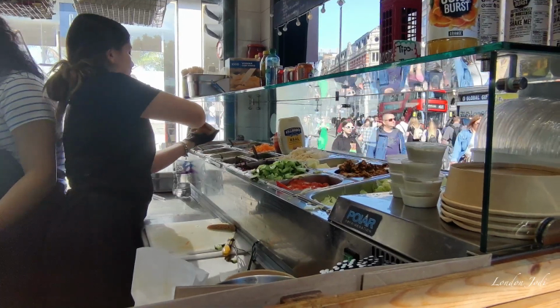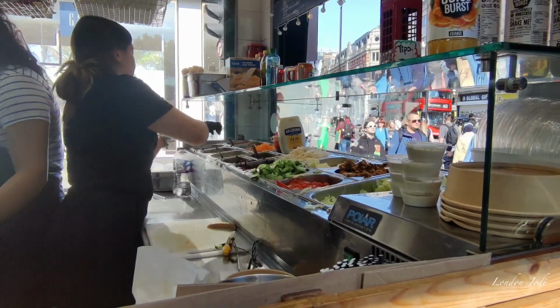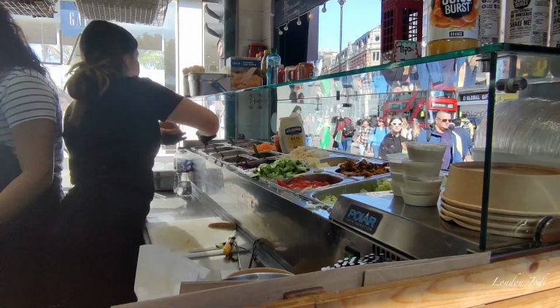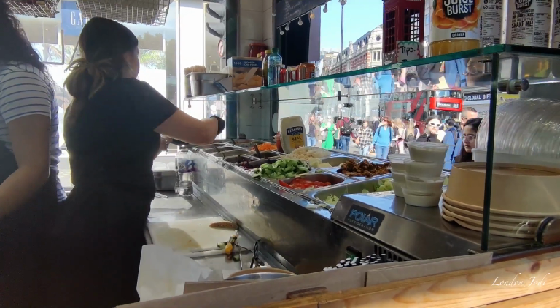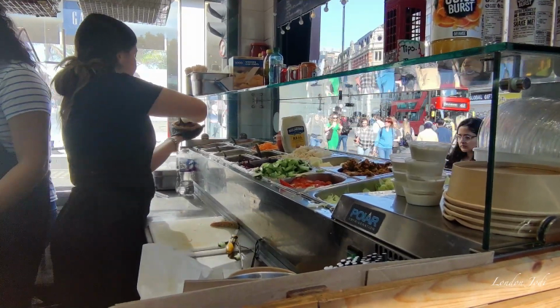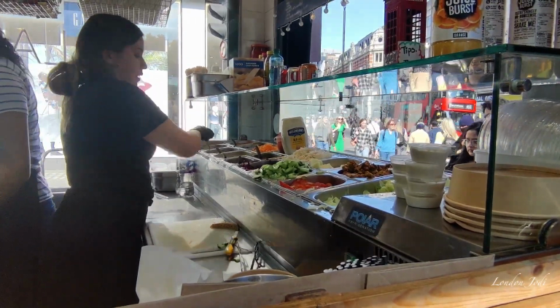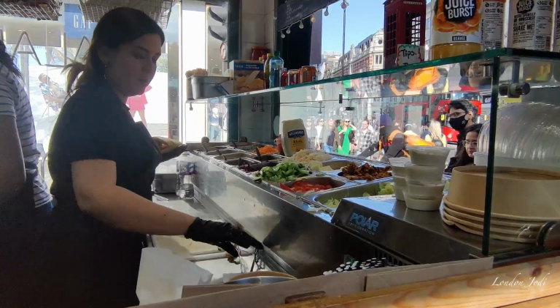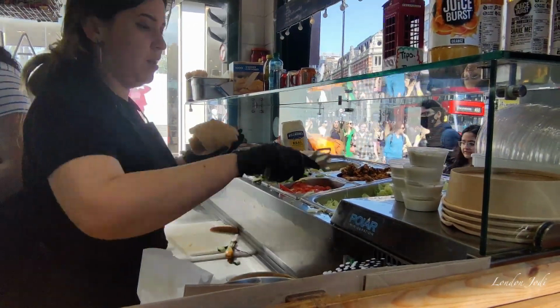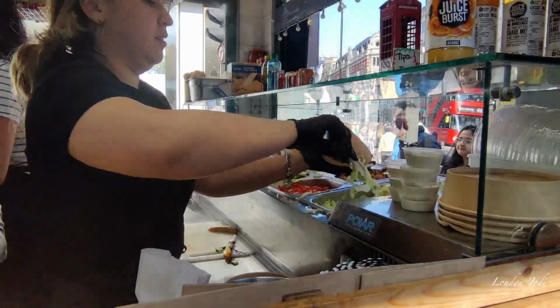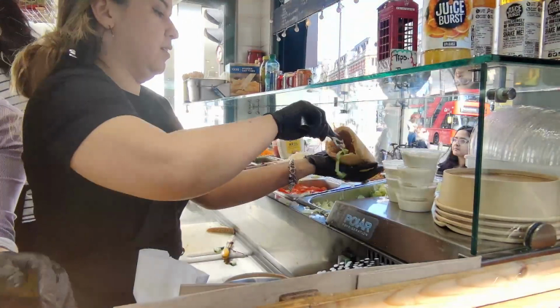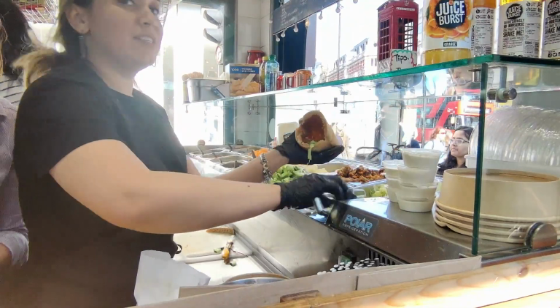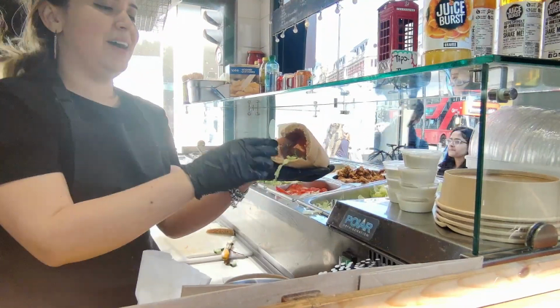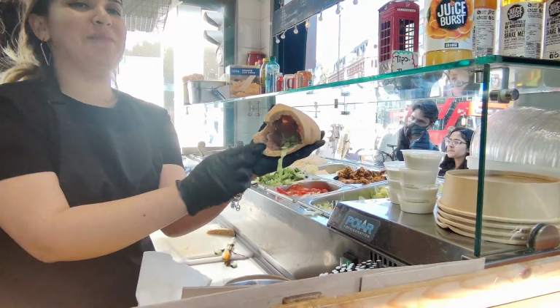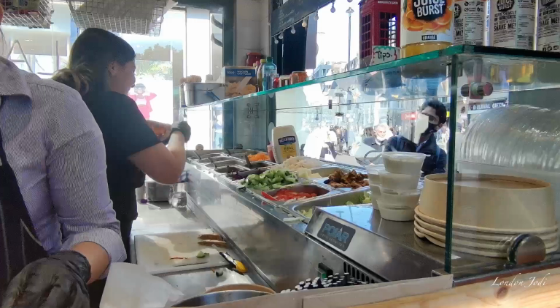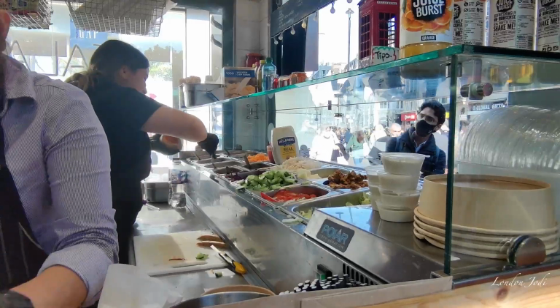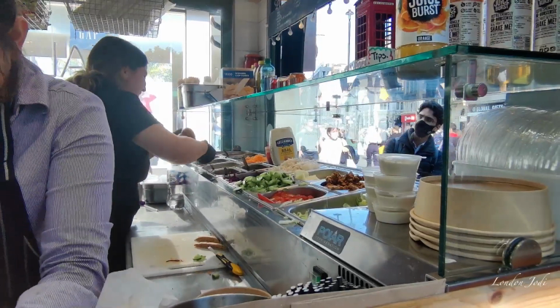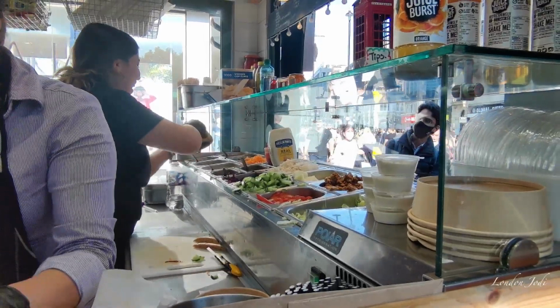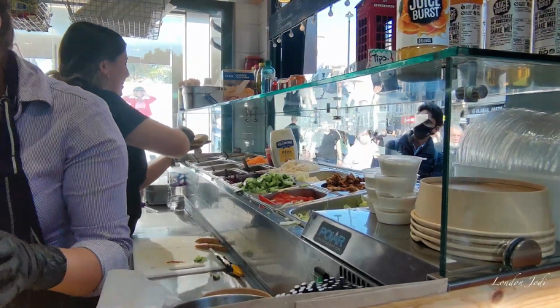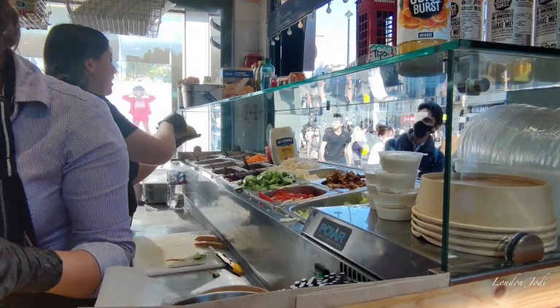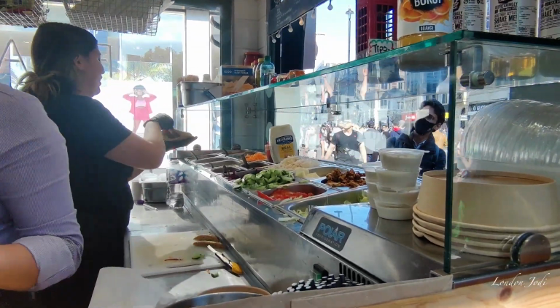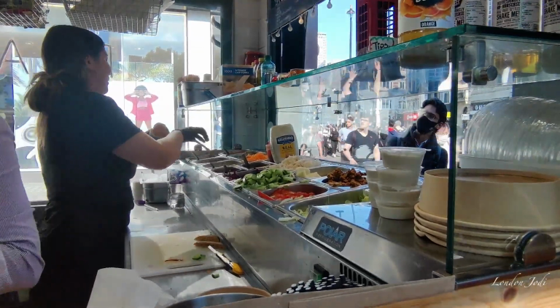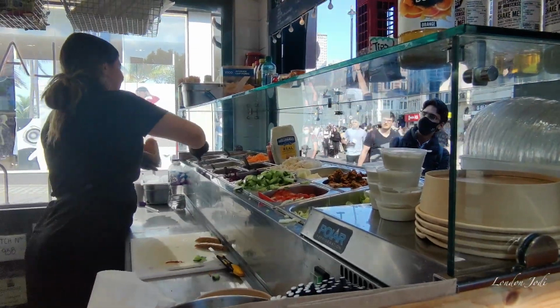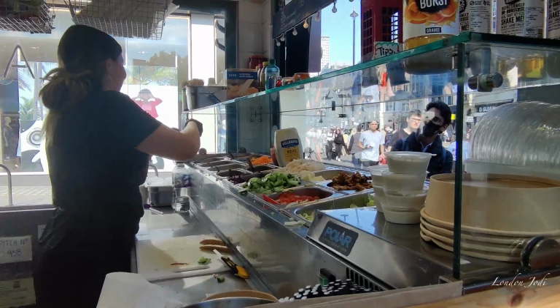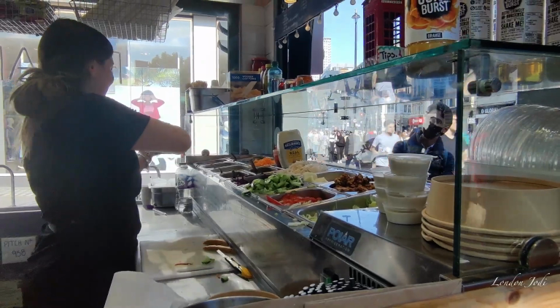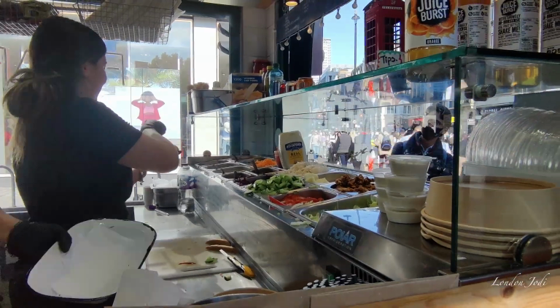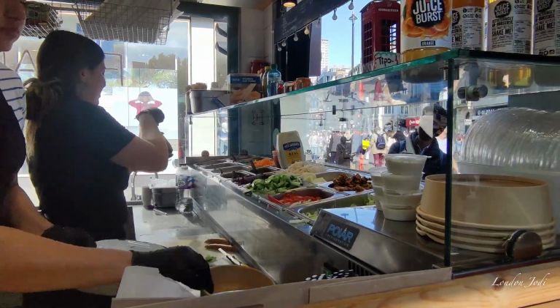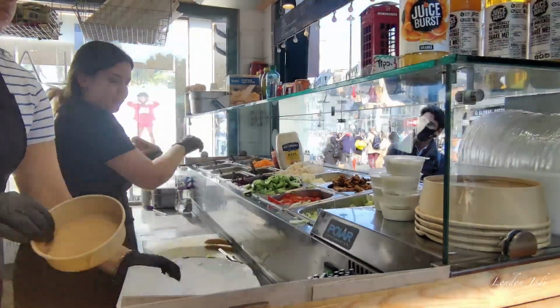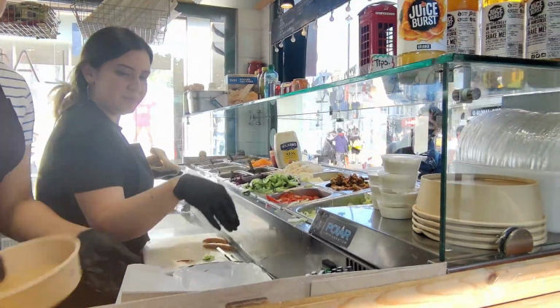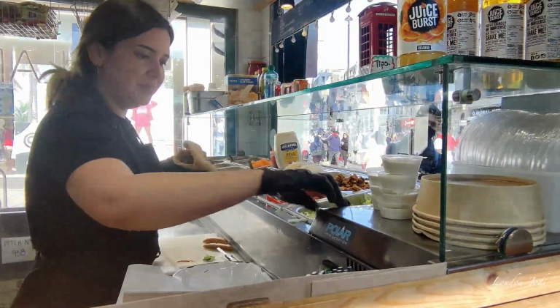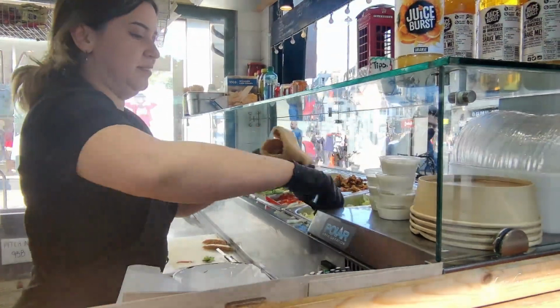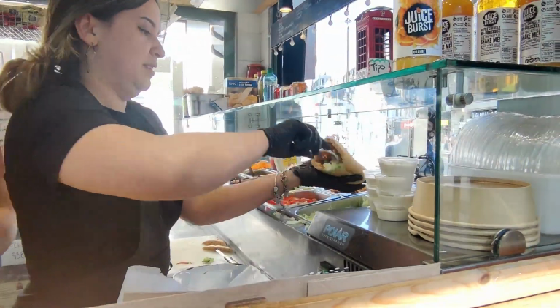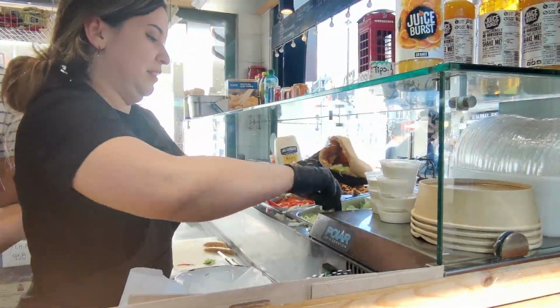Here we are going to order Chicken Falafel. You can see all the vegetables like cabbage, tomatoes, lettuce, cucumber and other things.